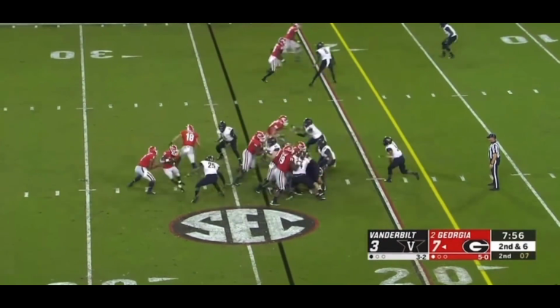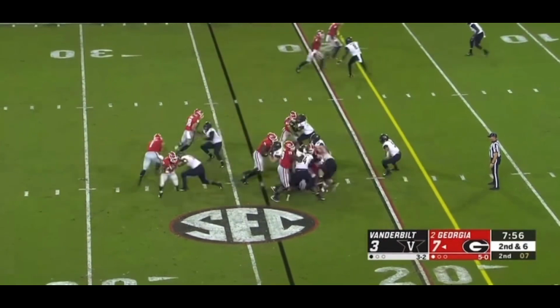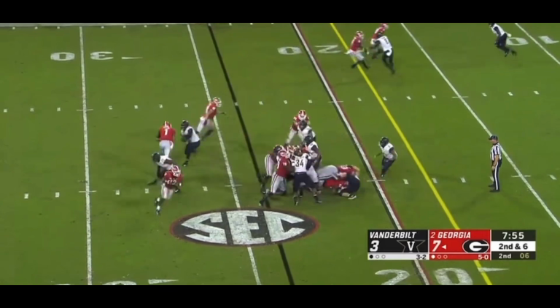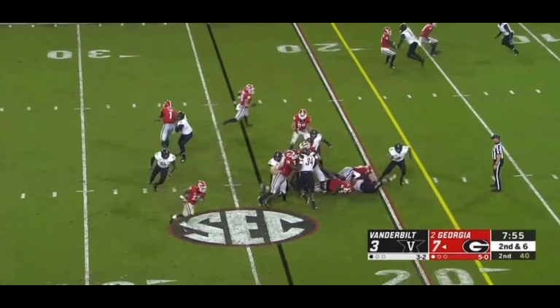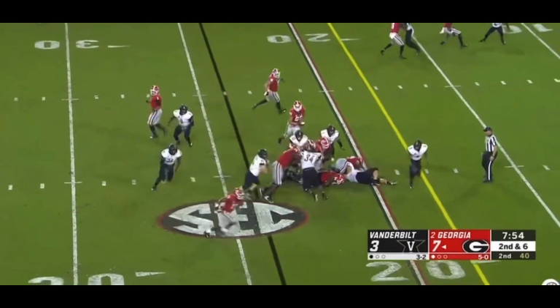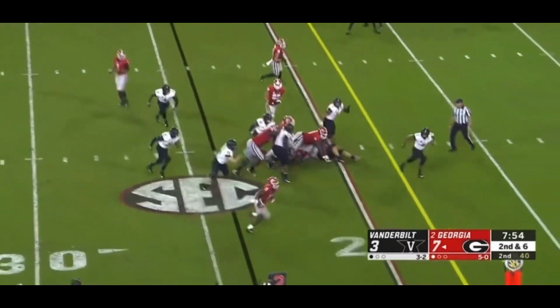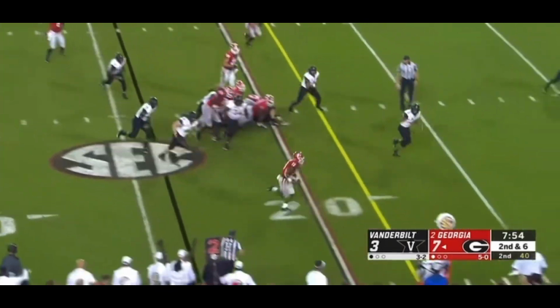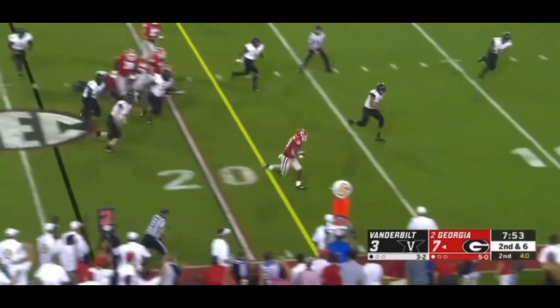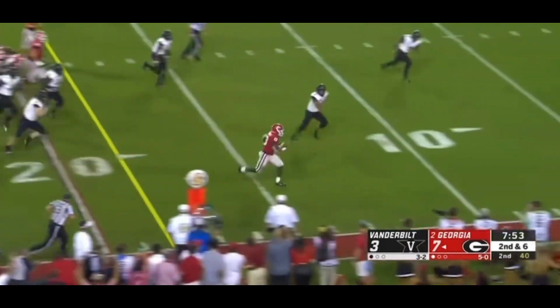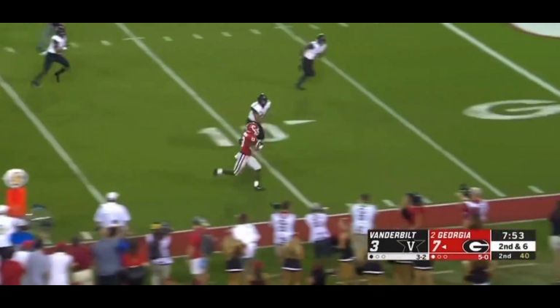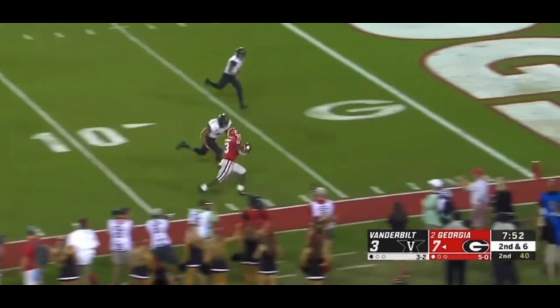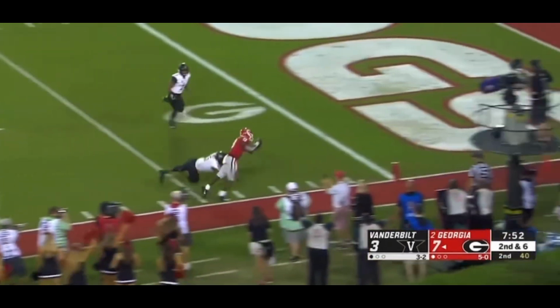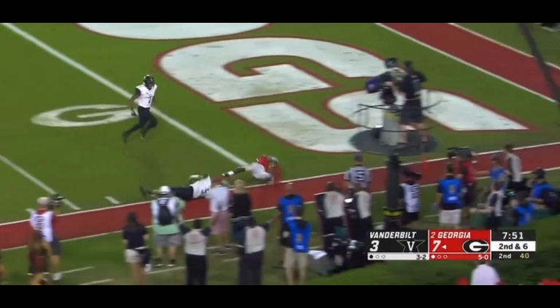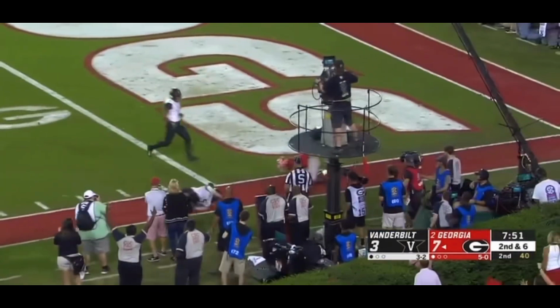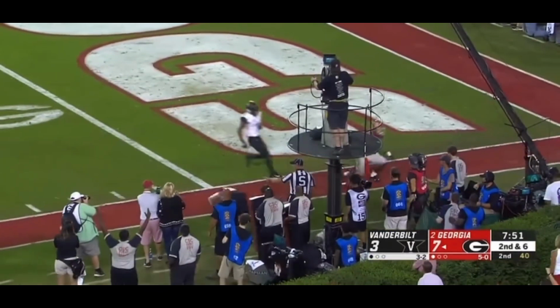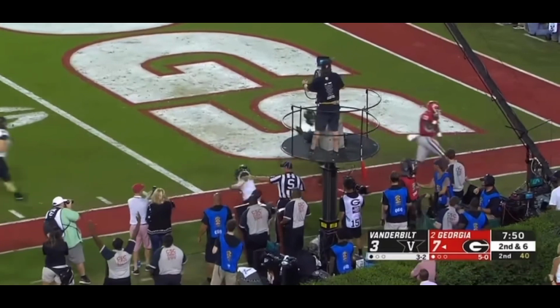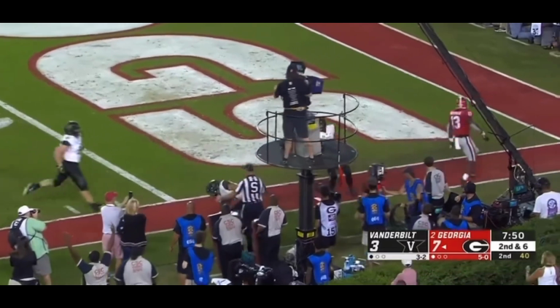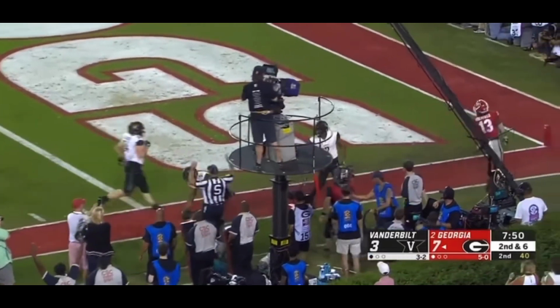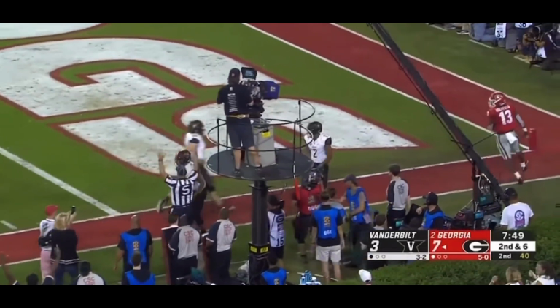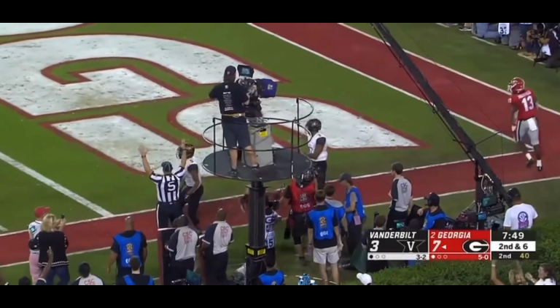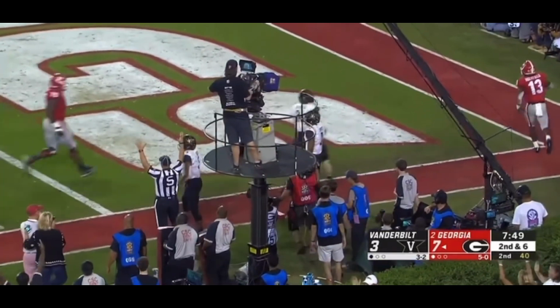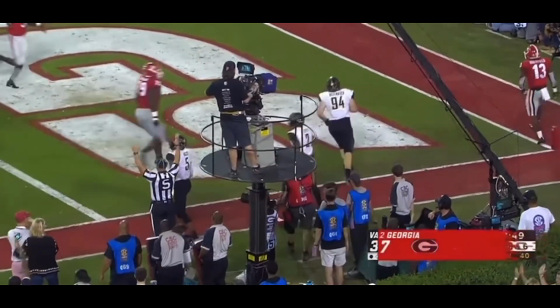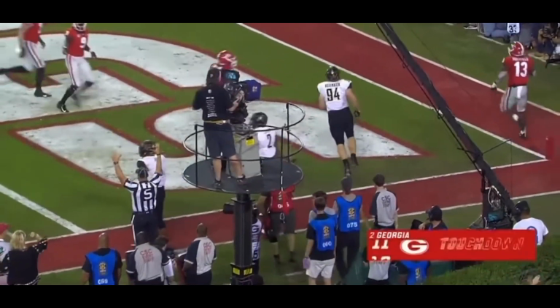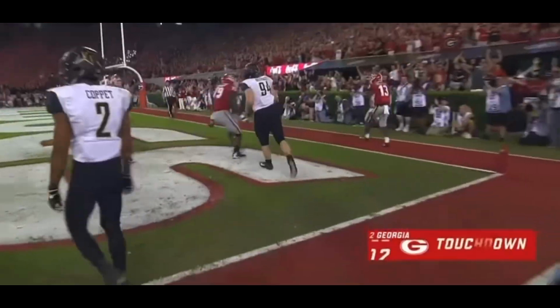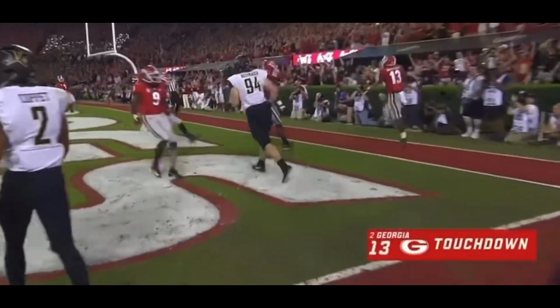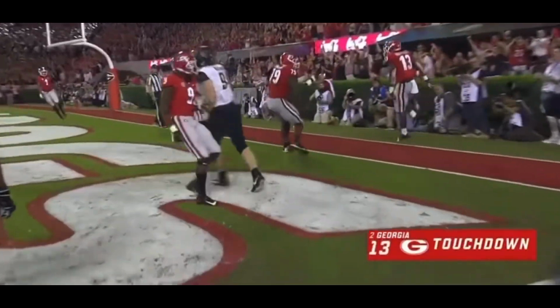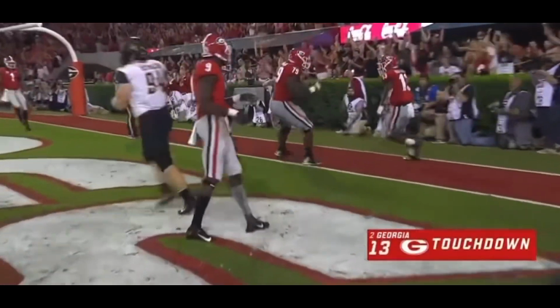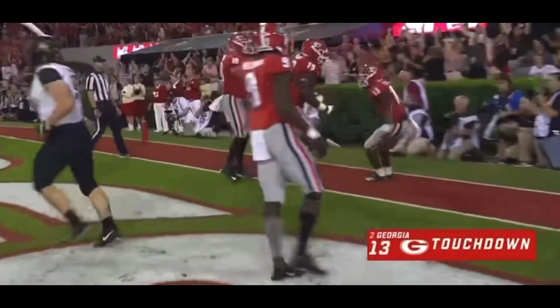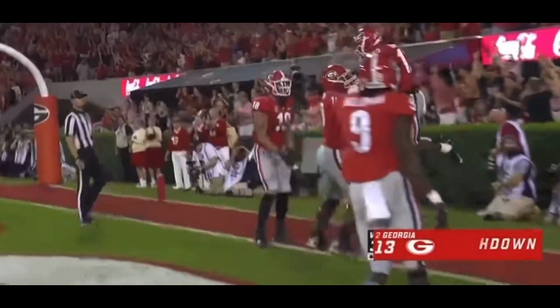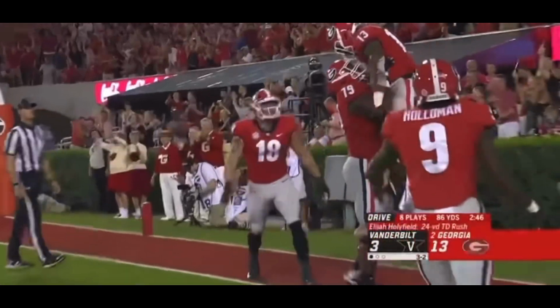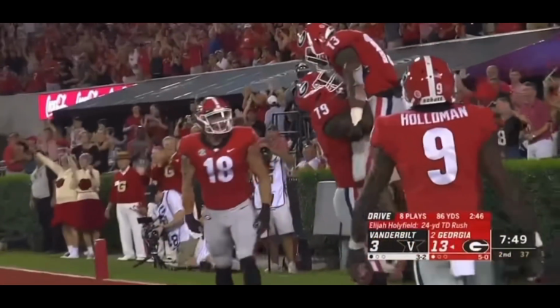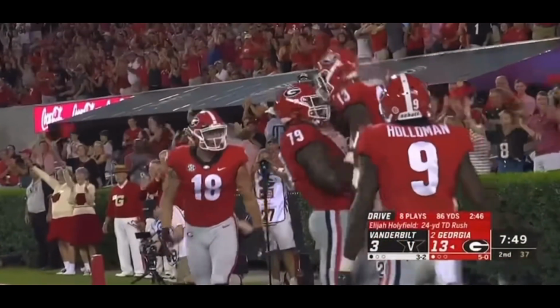Fields will keep it — no, he gave it up — and Holyfield has open field to the pylon. Touchdown Georgia! 24 yards for Elijah Holyfield.